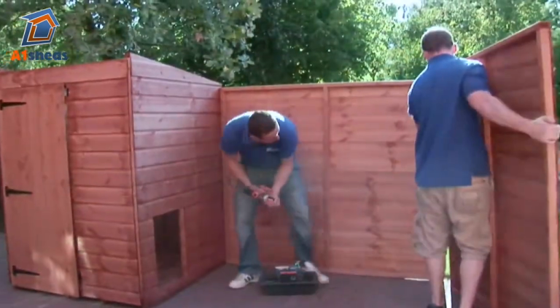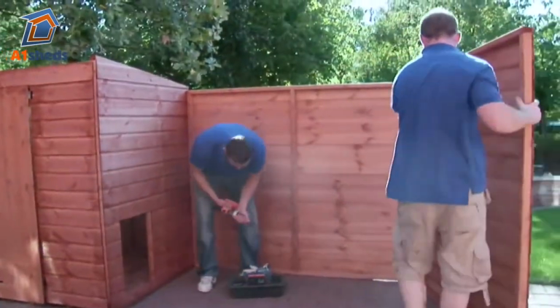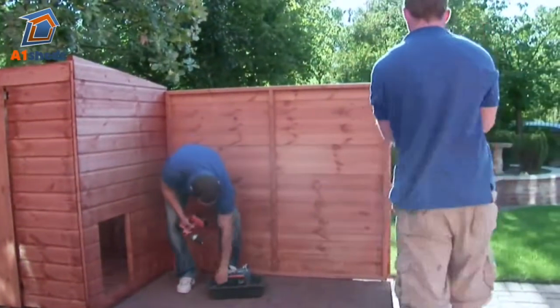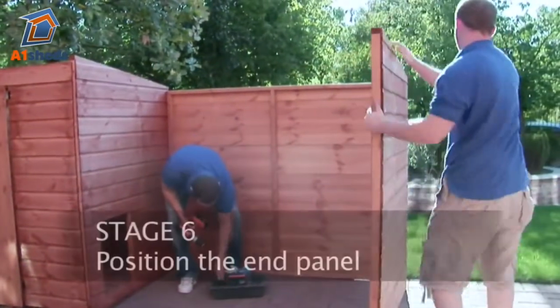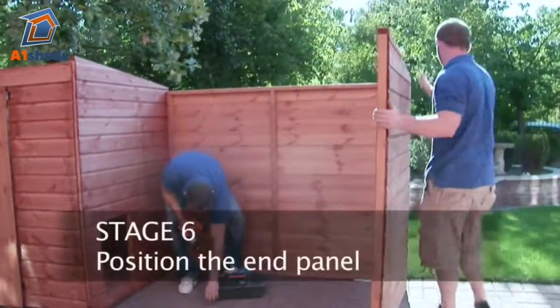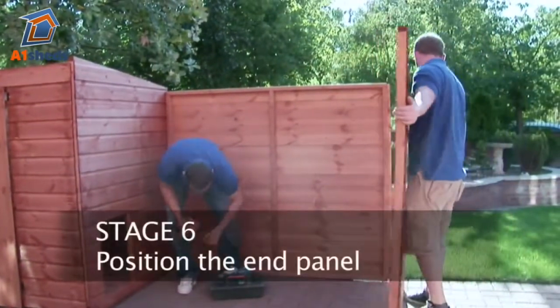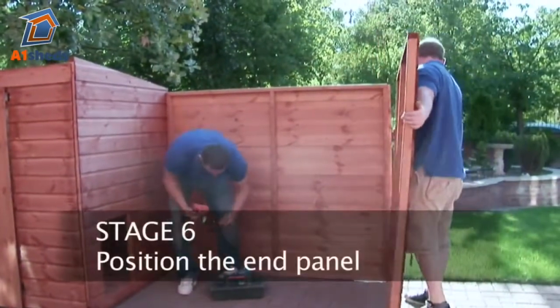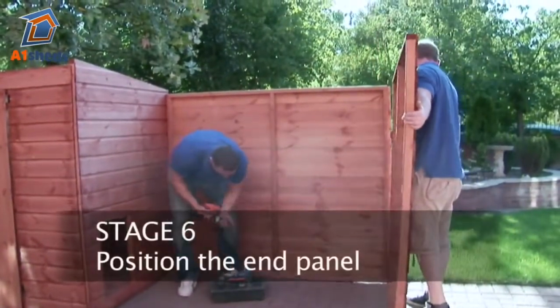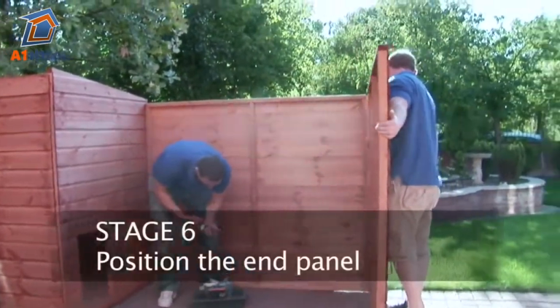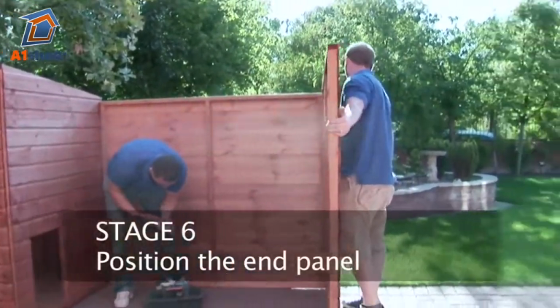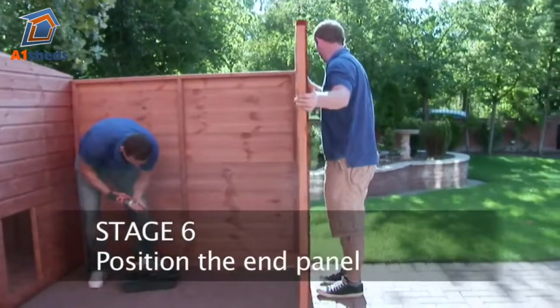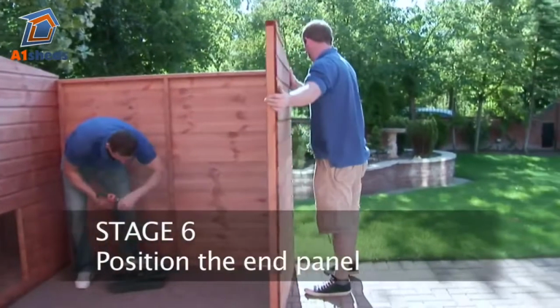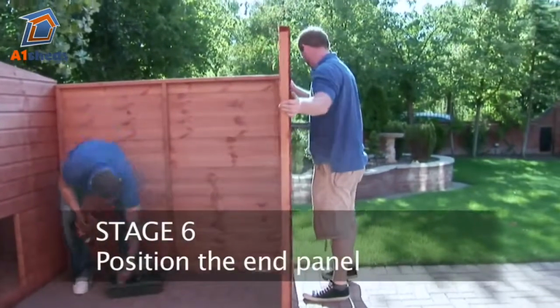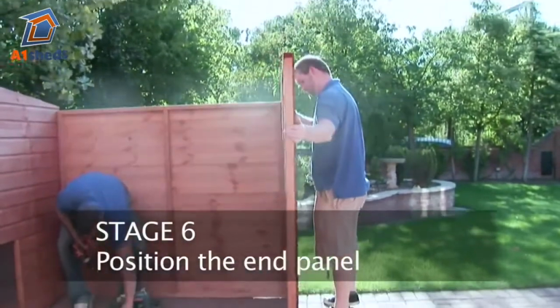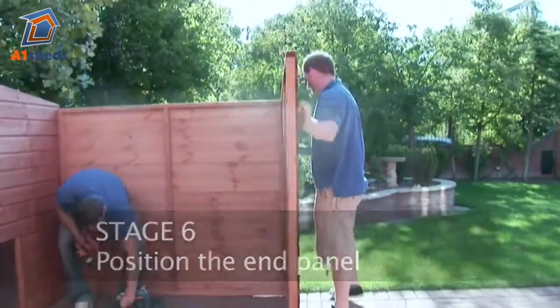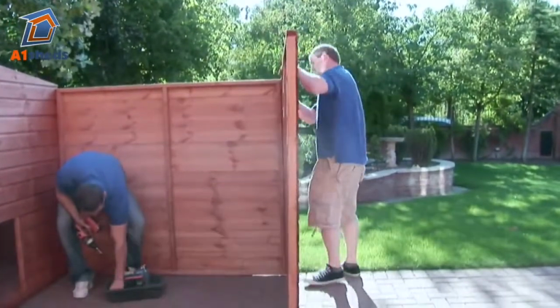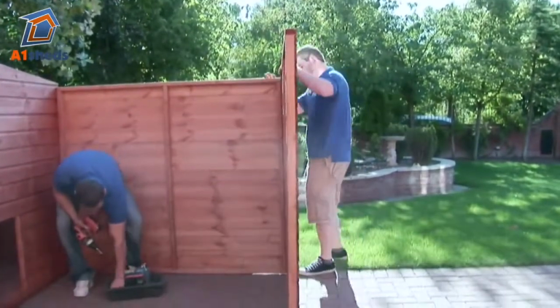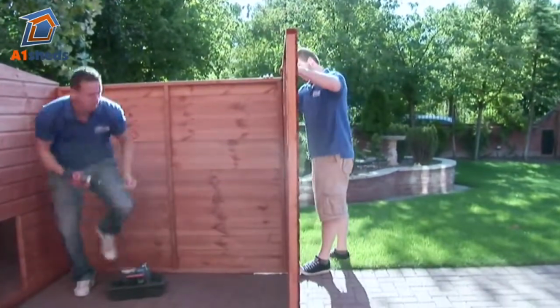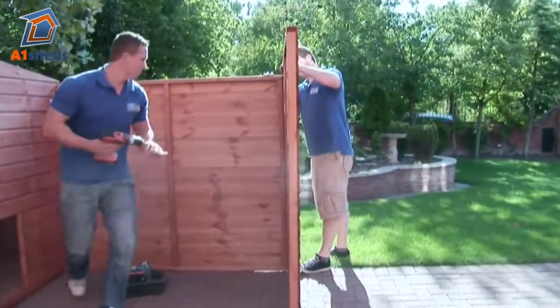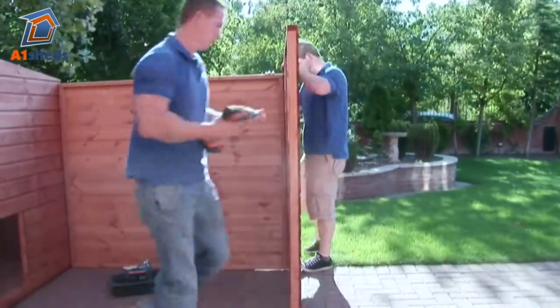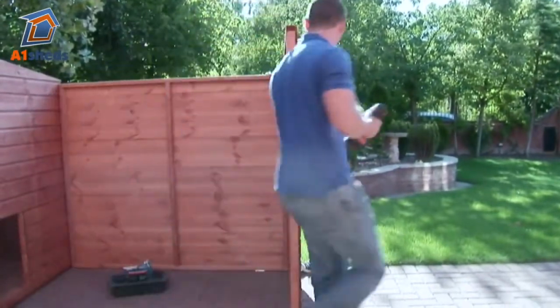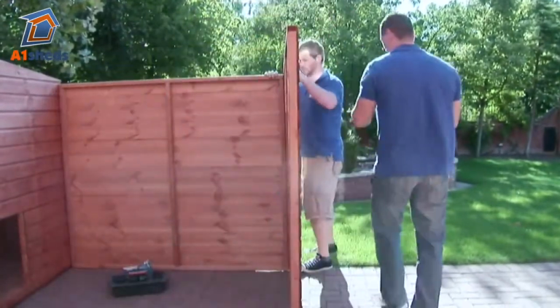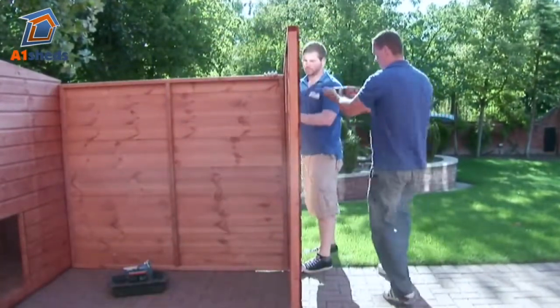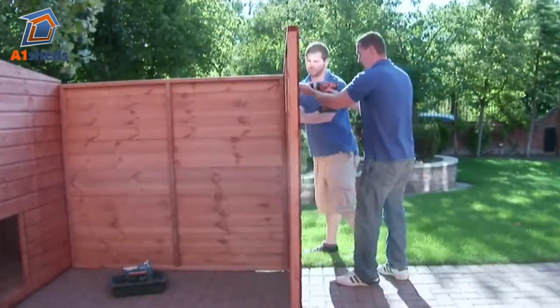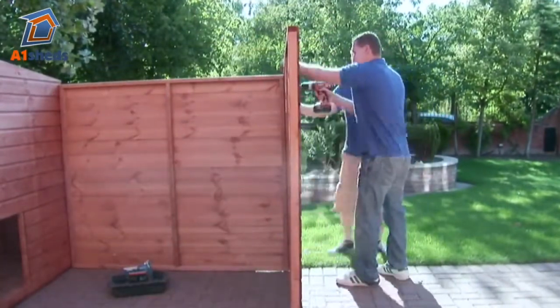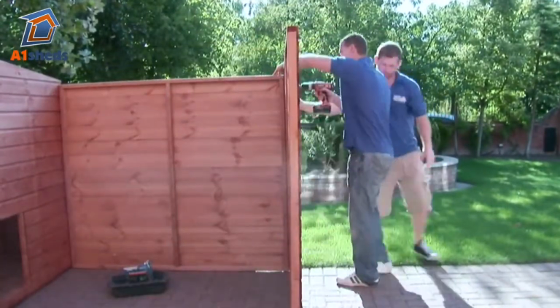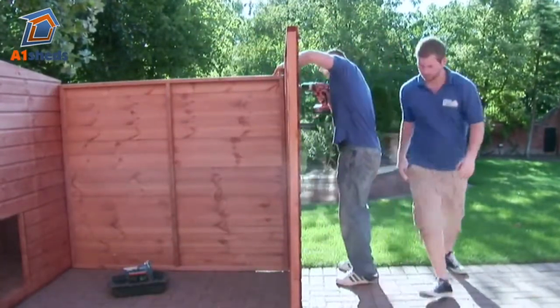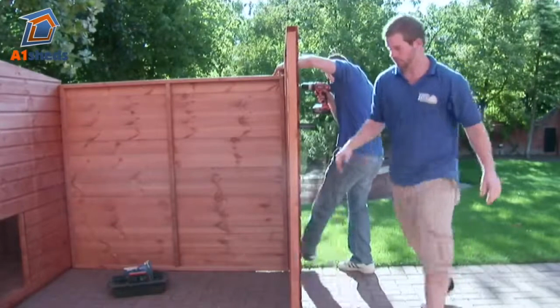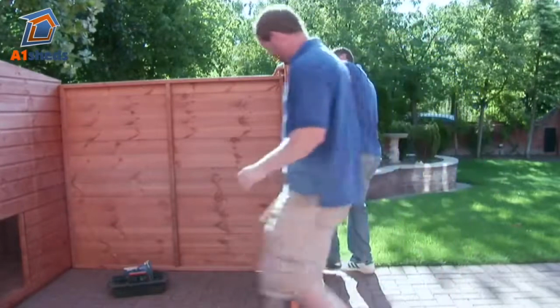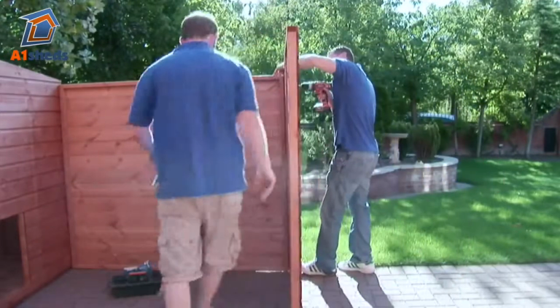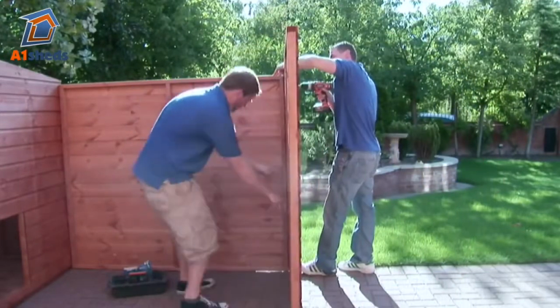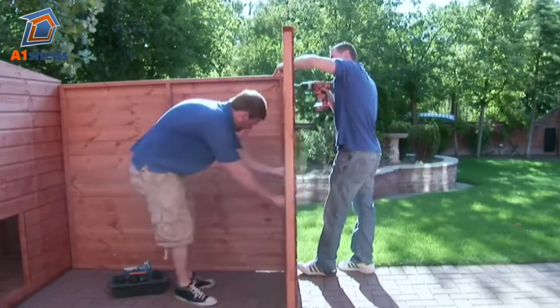Position the end panel and secure to the rear panel using 80mm coach screws, ensuring that the bottom framing is parallel on all sections.